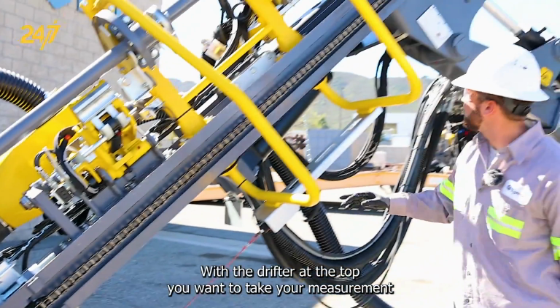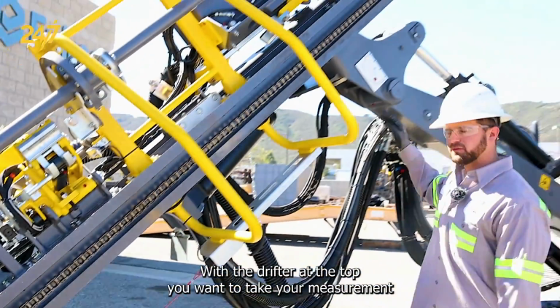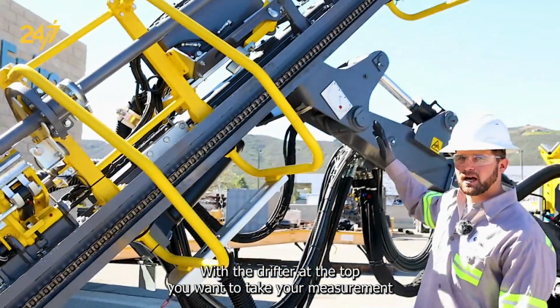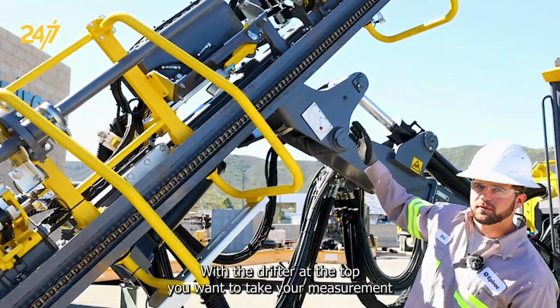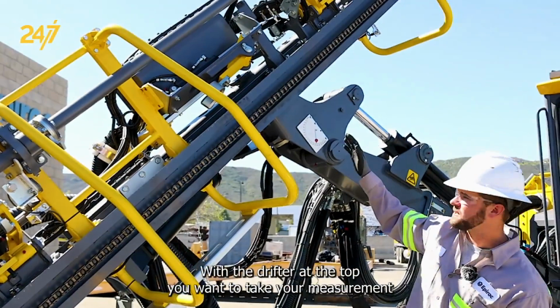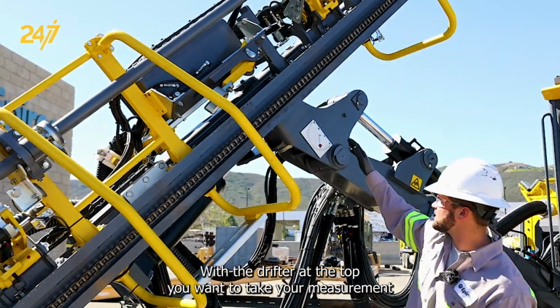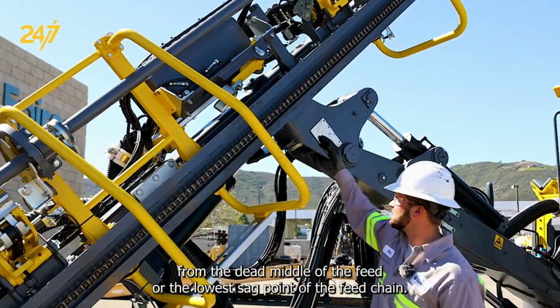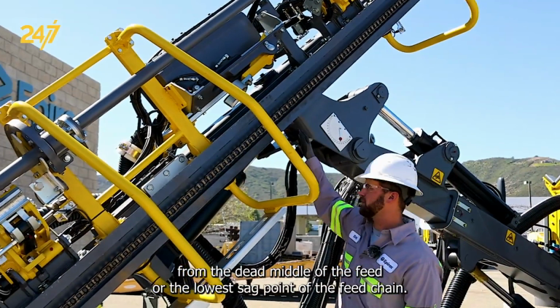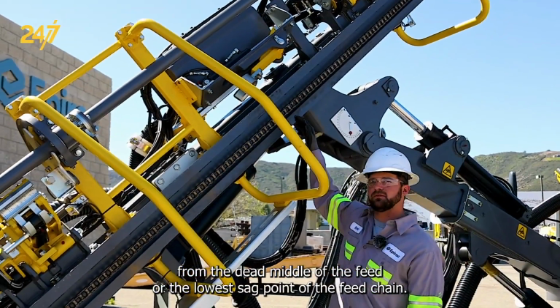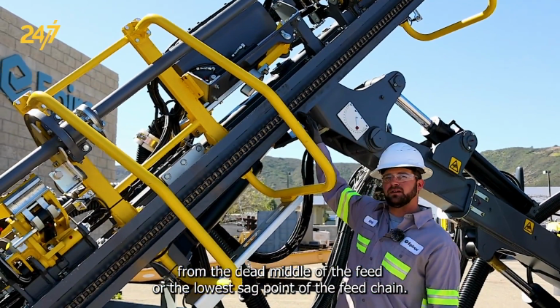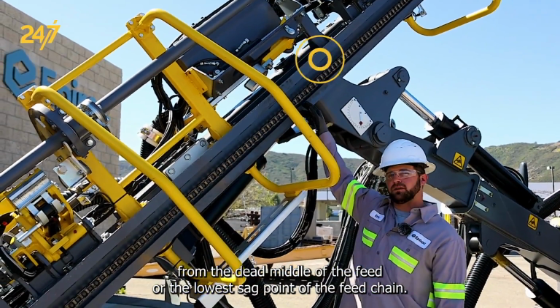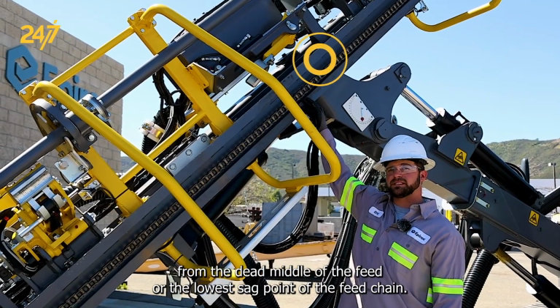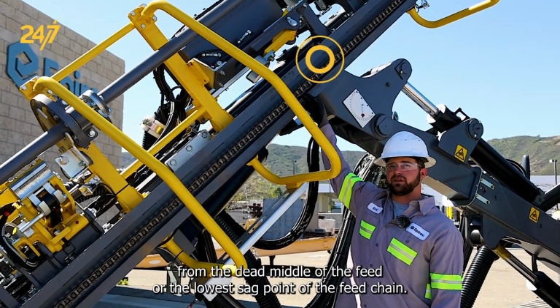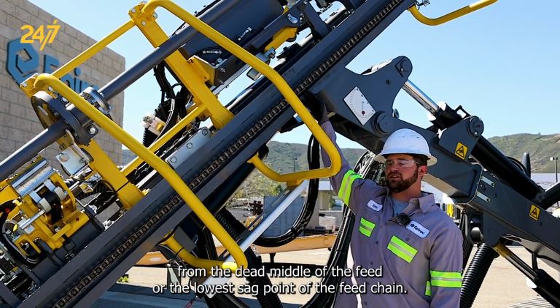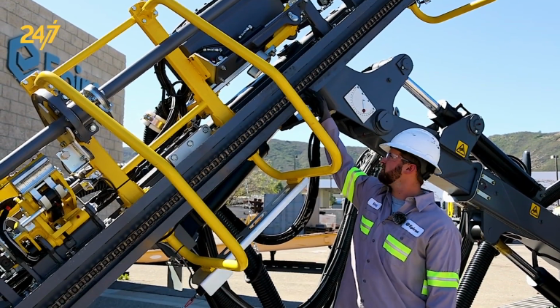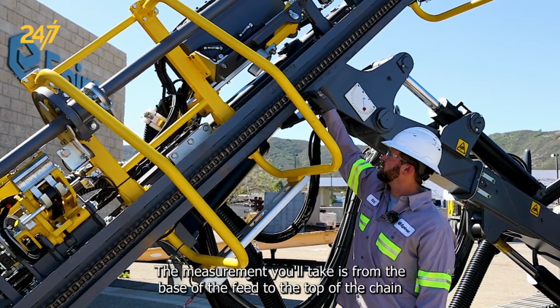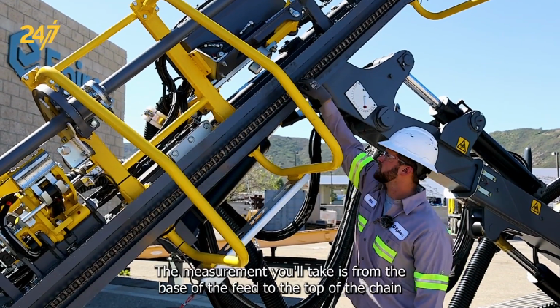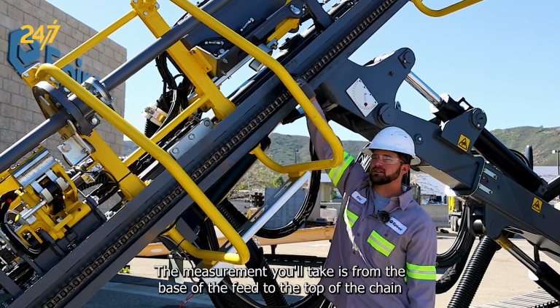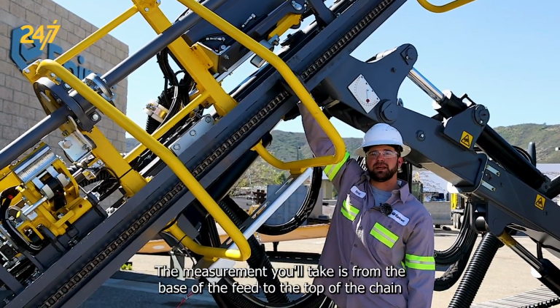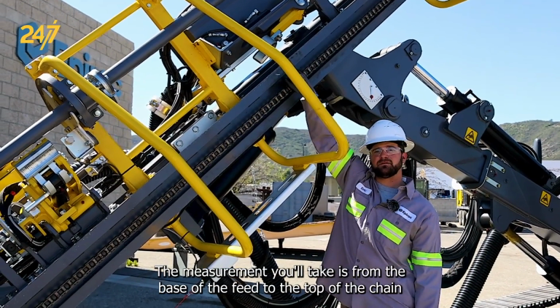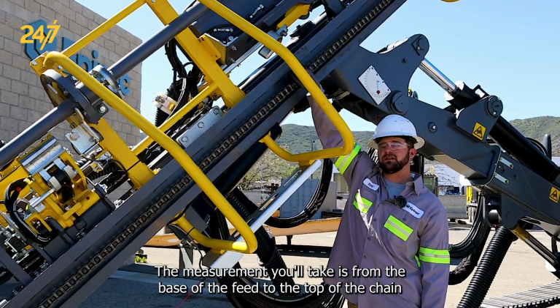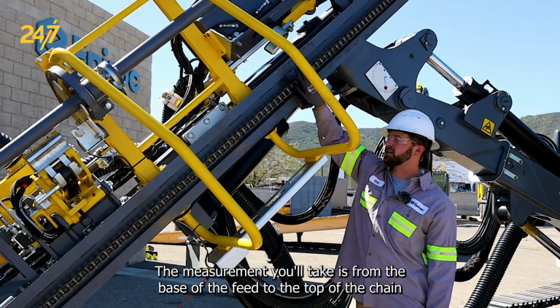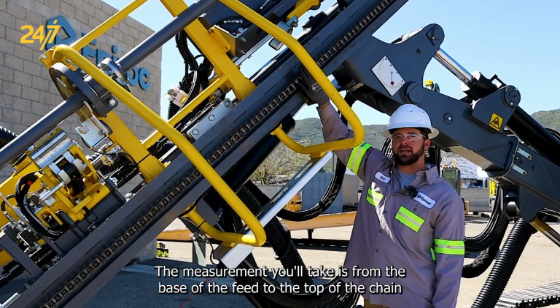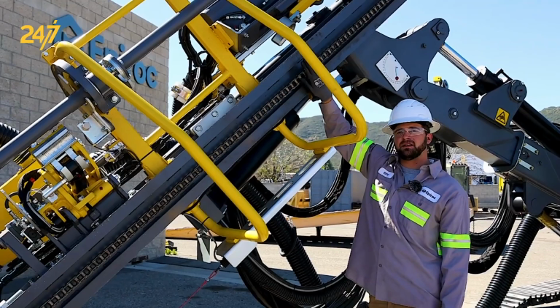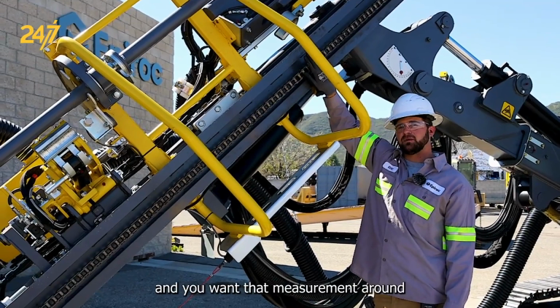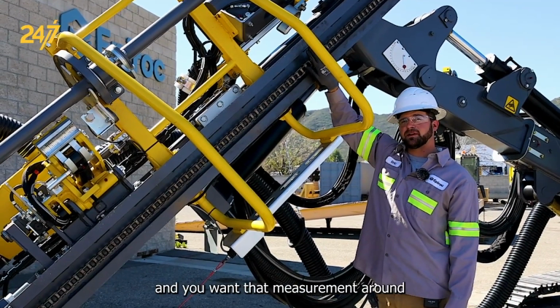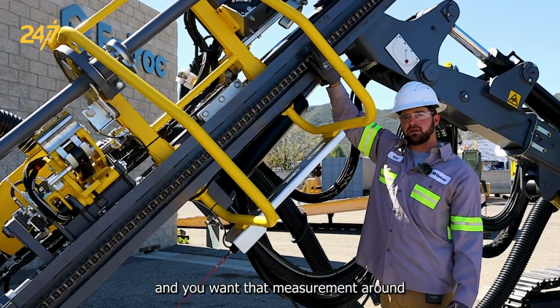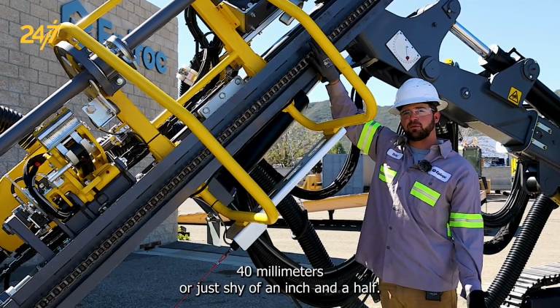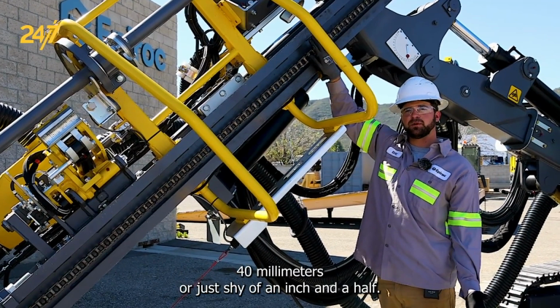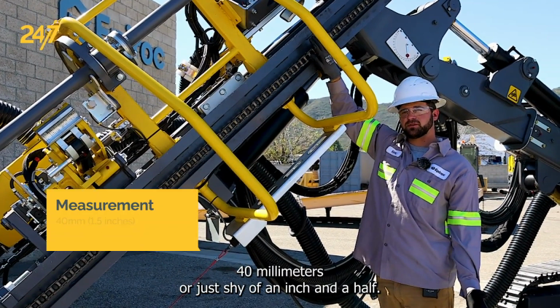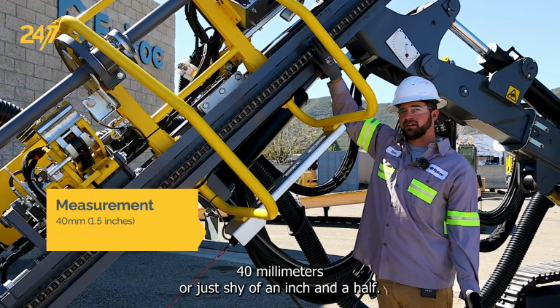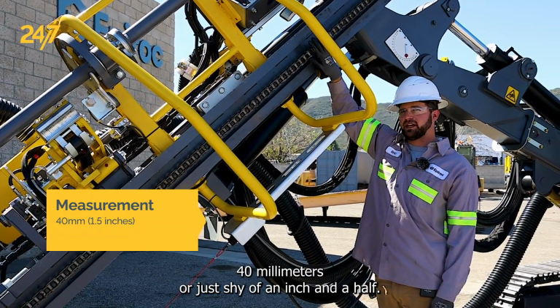With the drifter at the top, you want to take your measurement from the dead middle of the feed, or the lowest sag point of the feed chain. The measurement you'll take is from the base of the feed to the top of the chain, and you want that measurement around 40 millimeters, or just shy of an inch and a half.